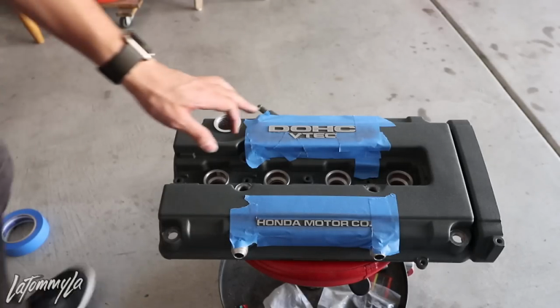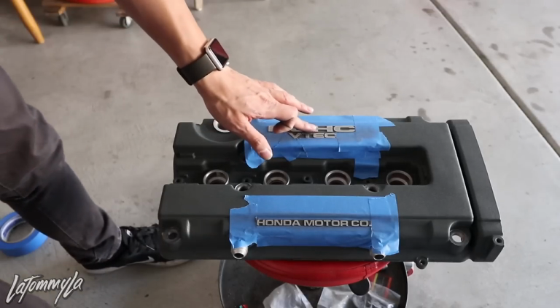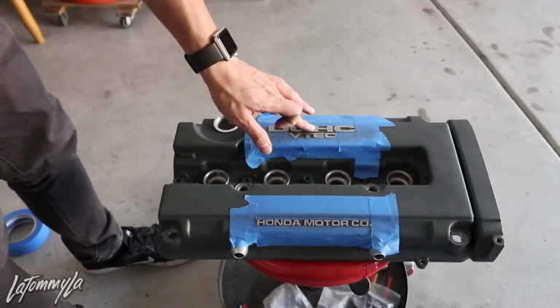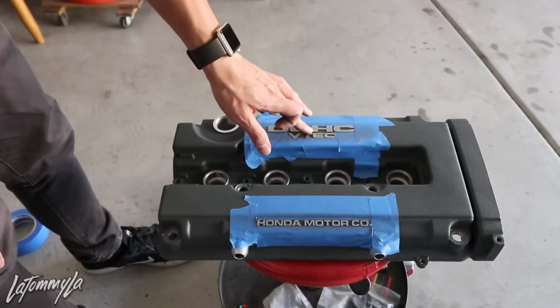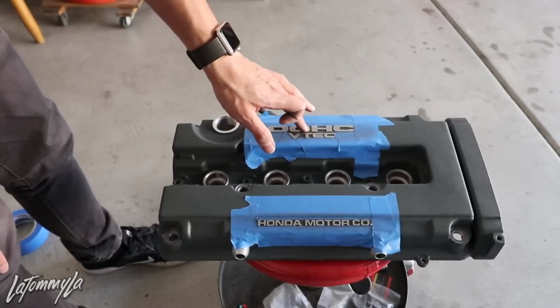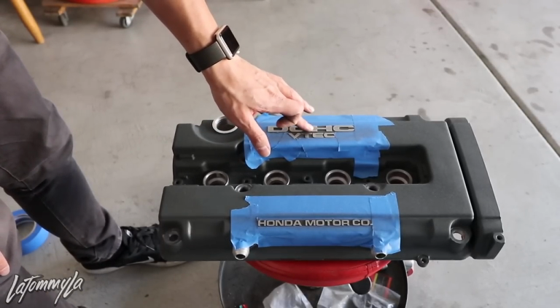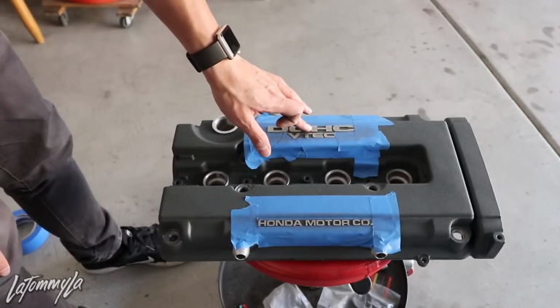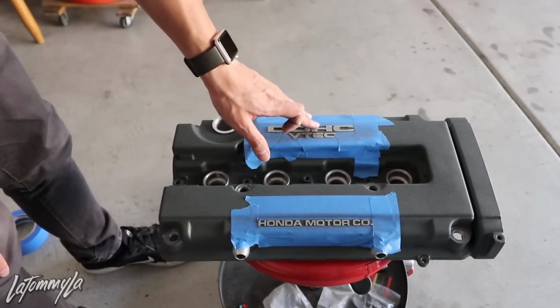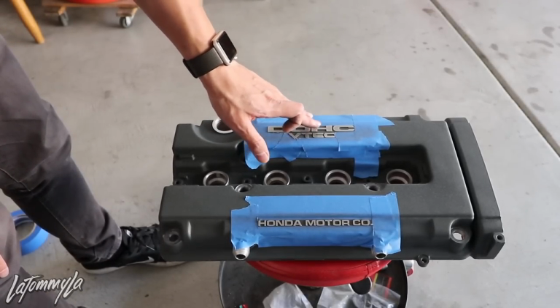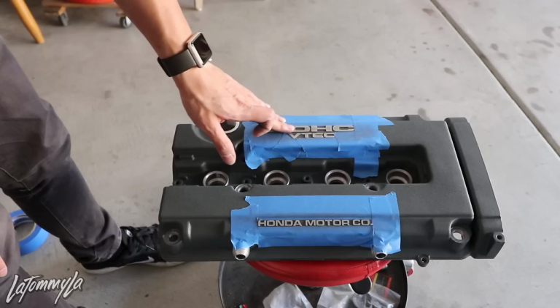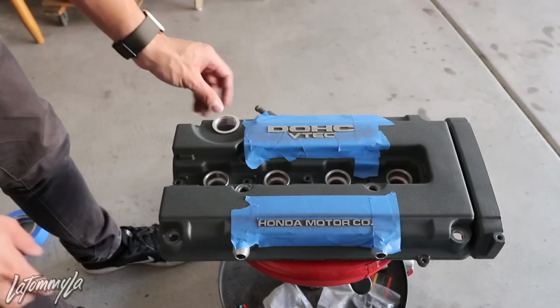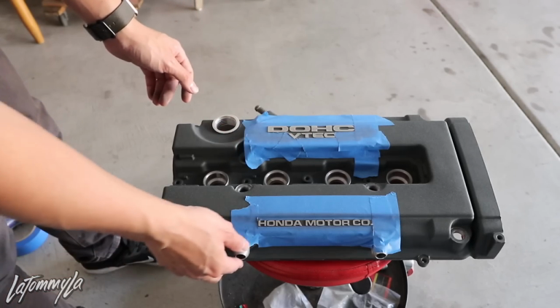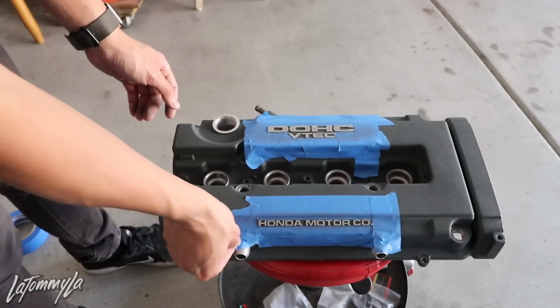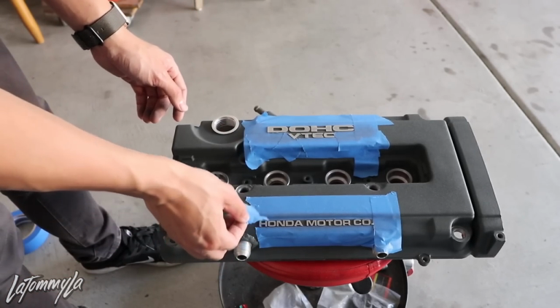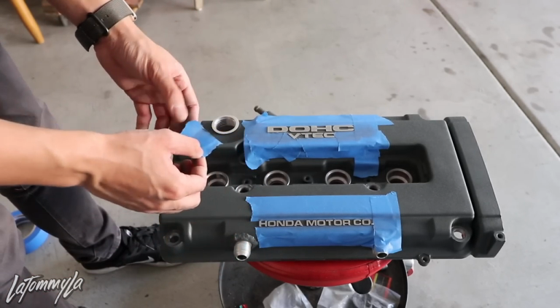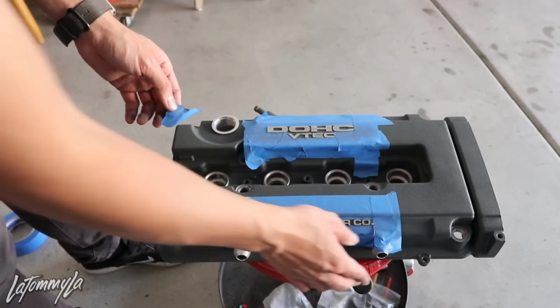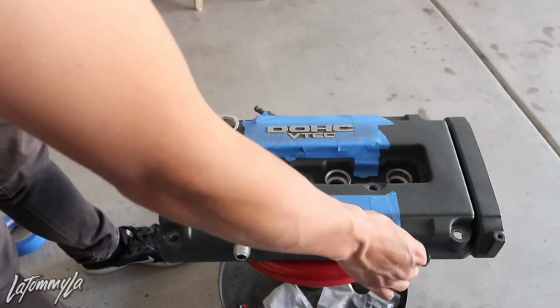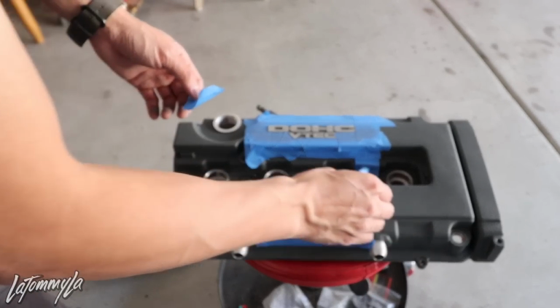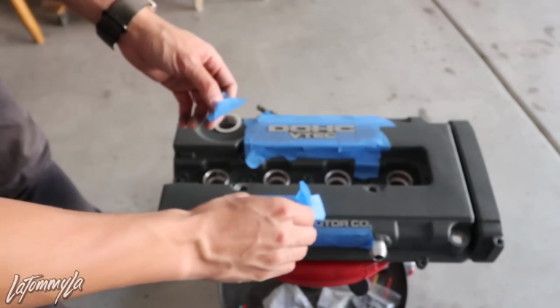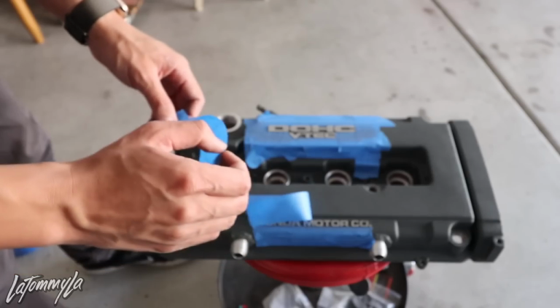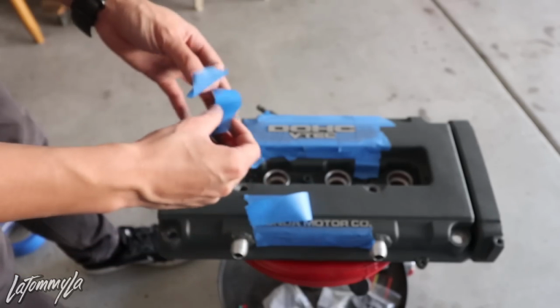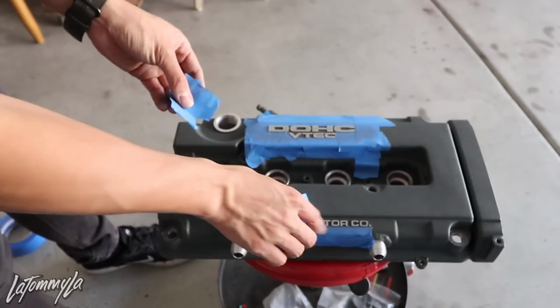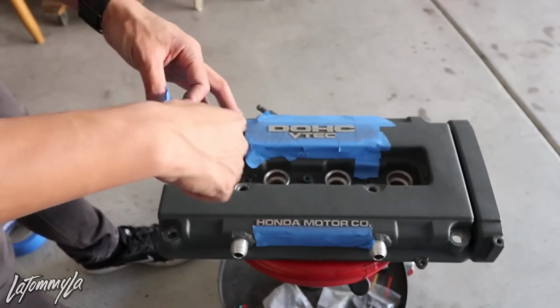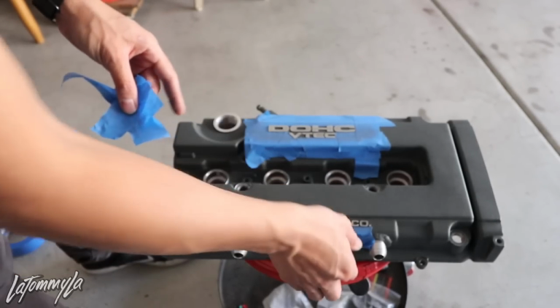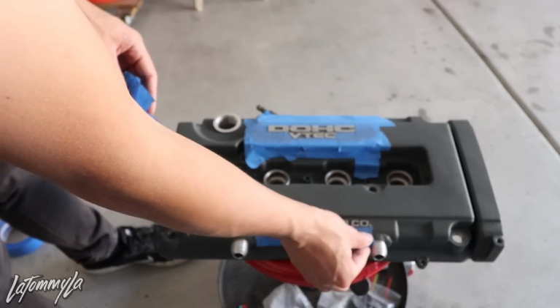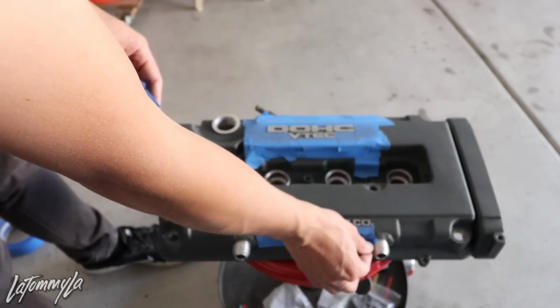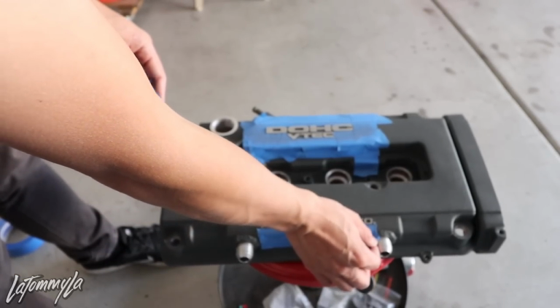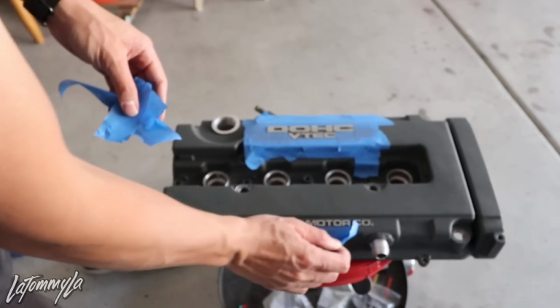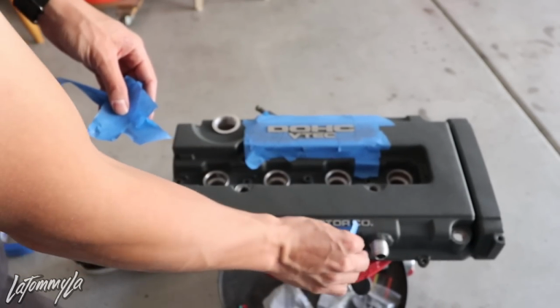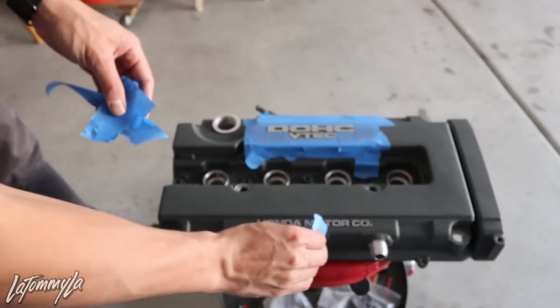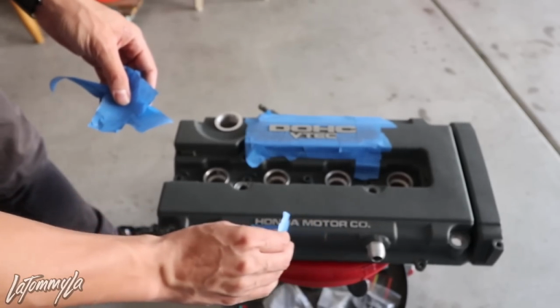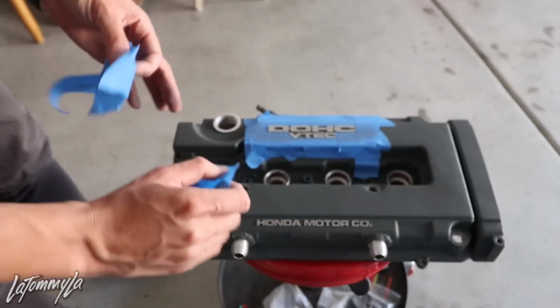That is what it looks like — that's as far as I could go on it. It's completely smooth, but the valve cover has been sitting for so long there are pits in it. Luckily the paint covered it up. Let's take that tape off and make it look original.